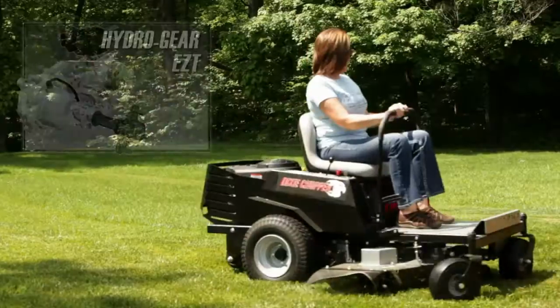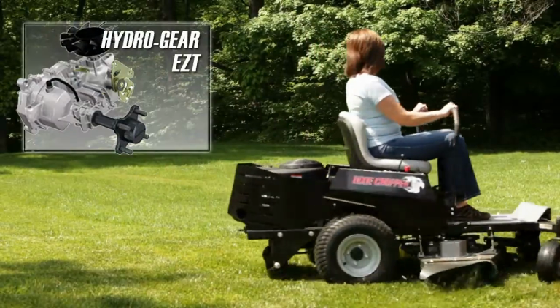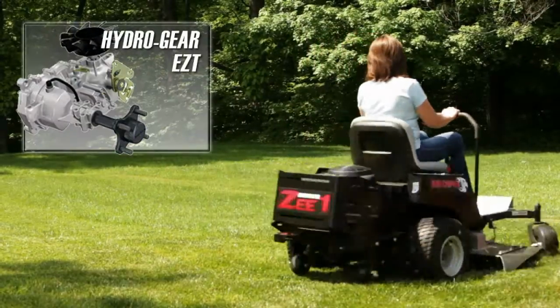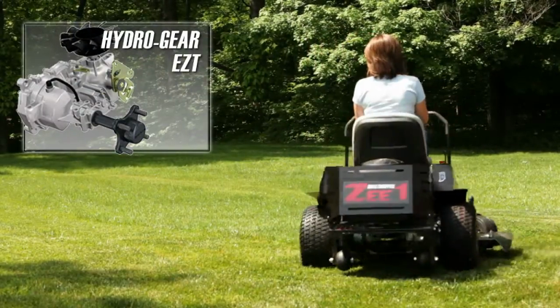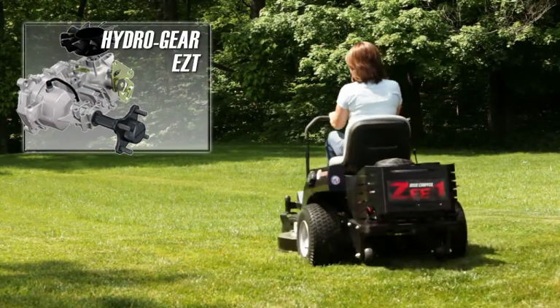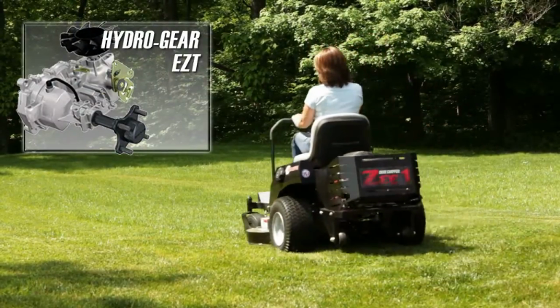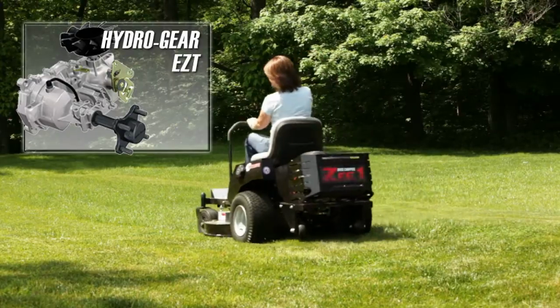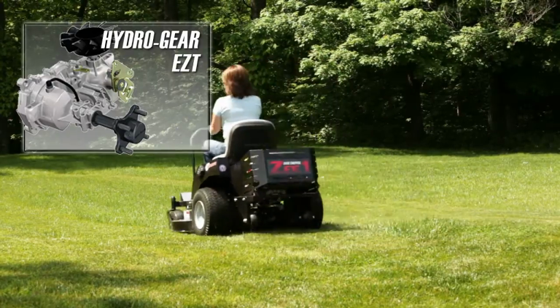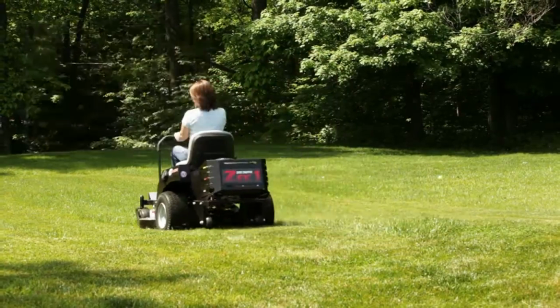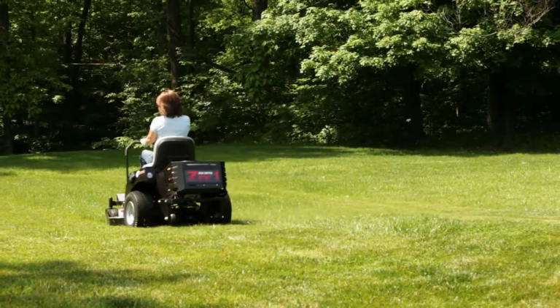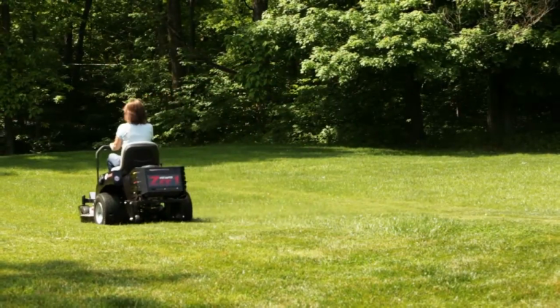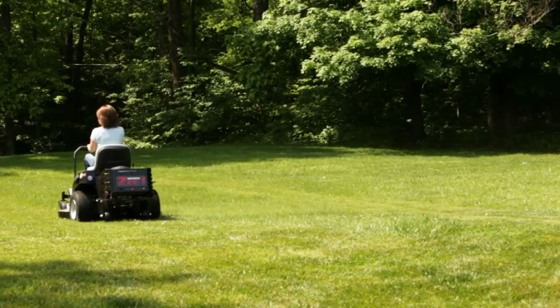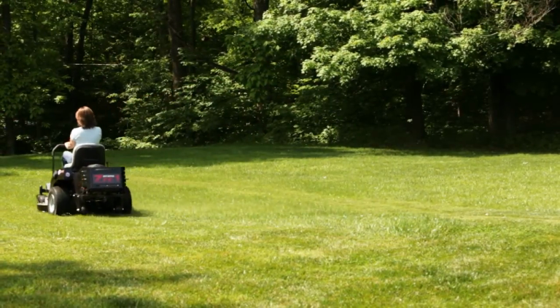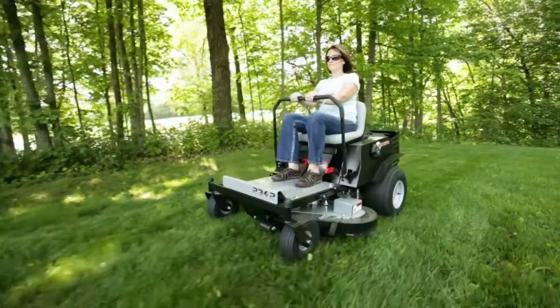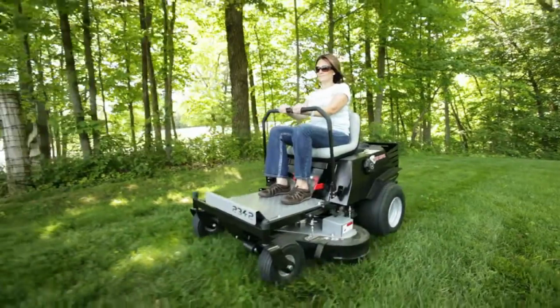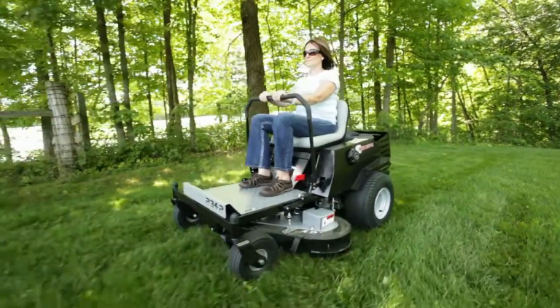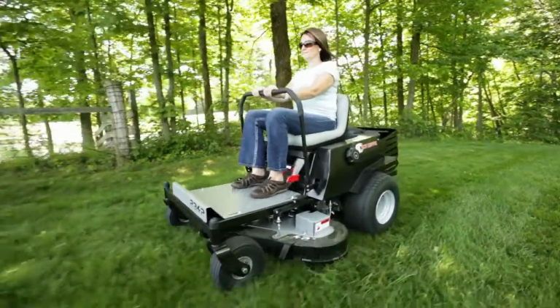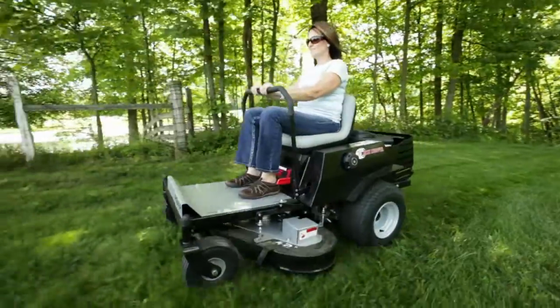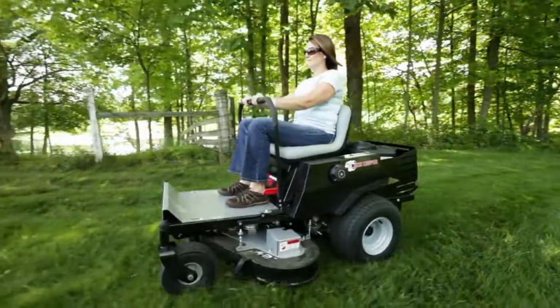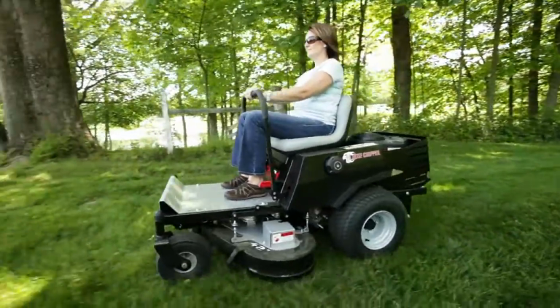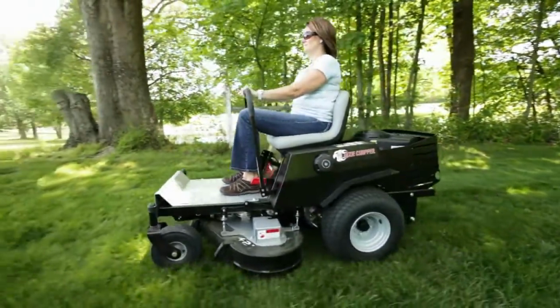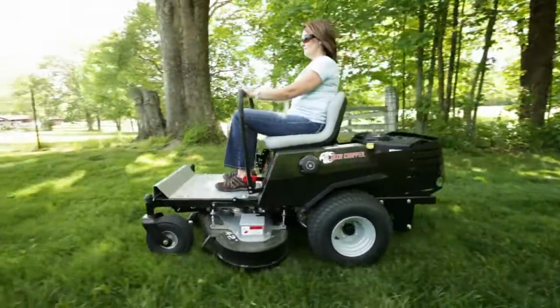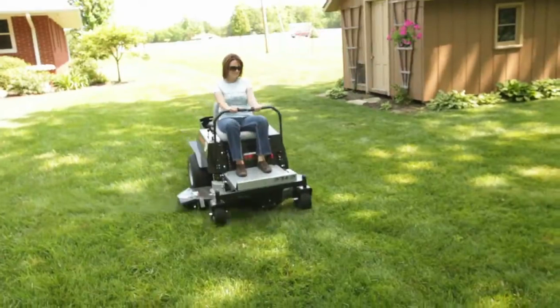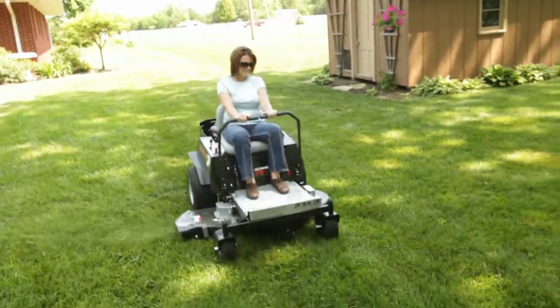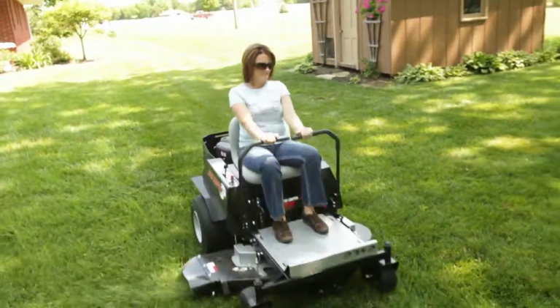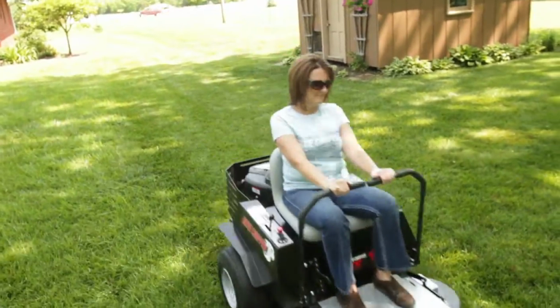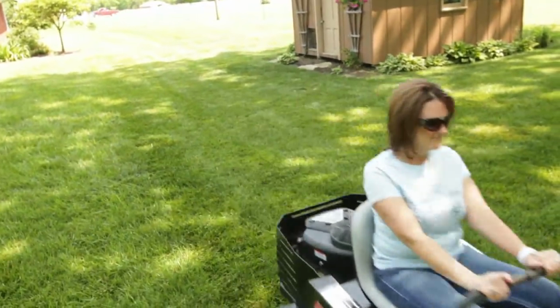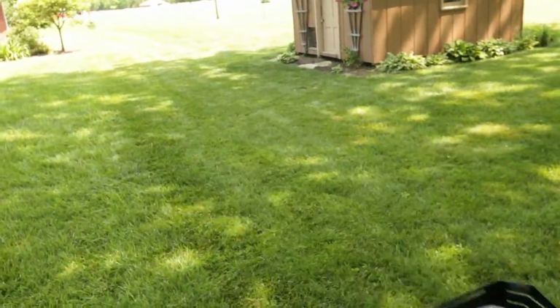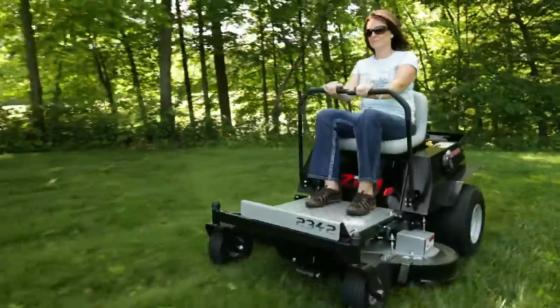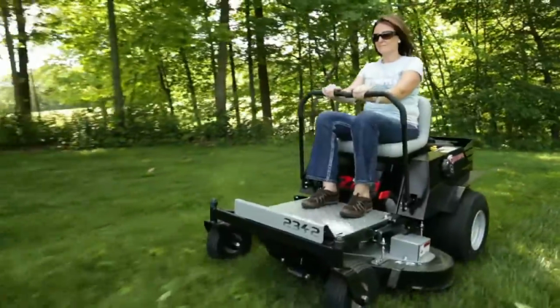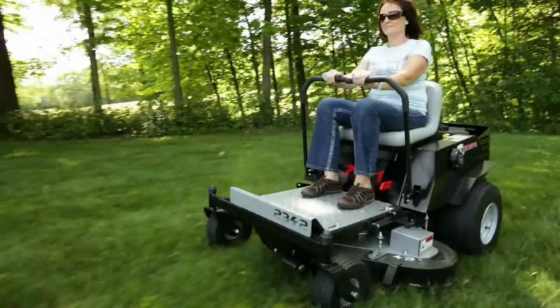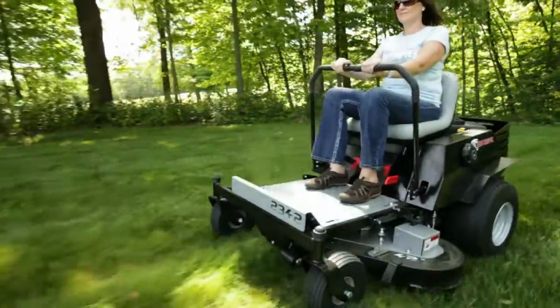Hydrogear EZT transaxles deliver smooth and quick operation with effortless maneuverability. With bi-directional control, you can turn on a dime and trim in places you've never trimmed before with a traditional garden tractor.